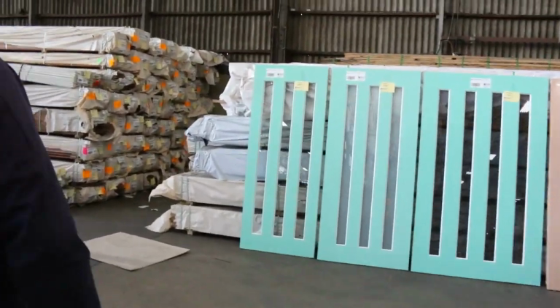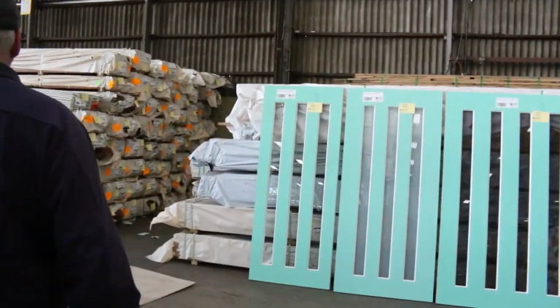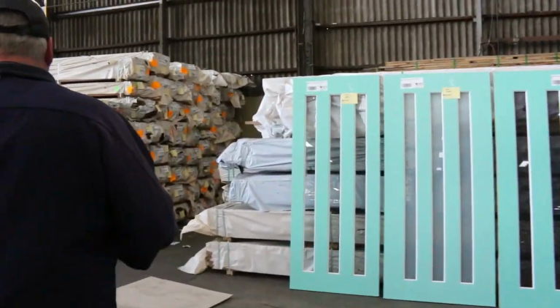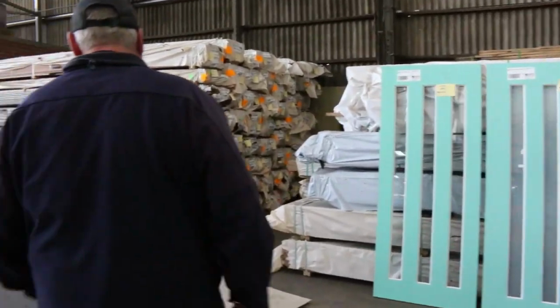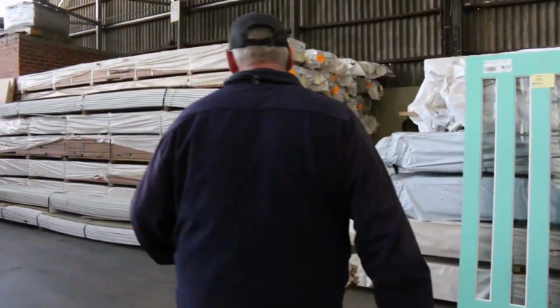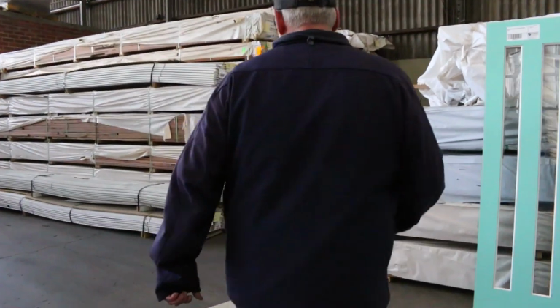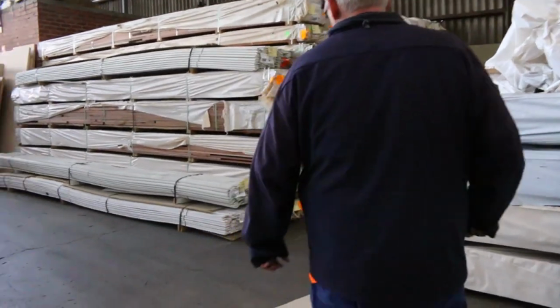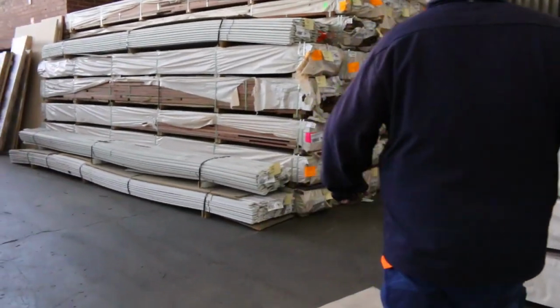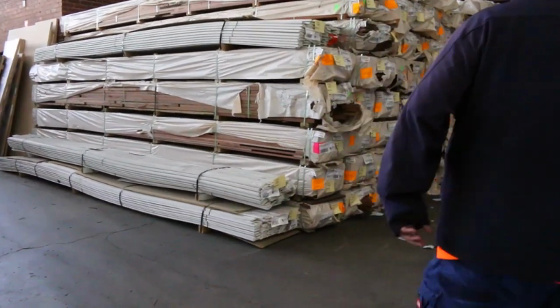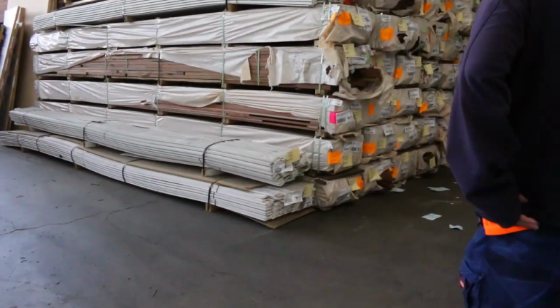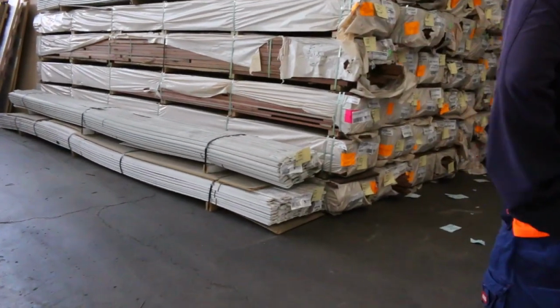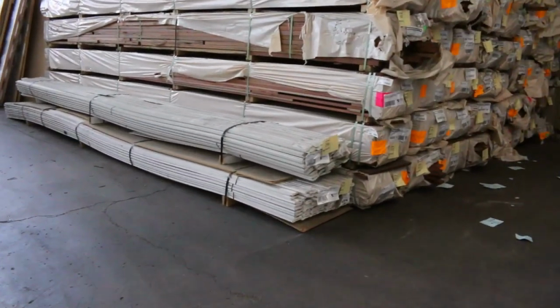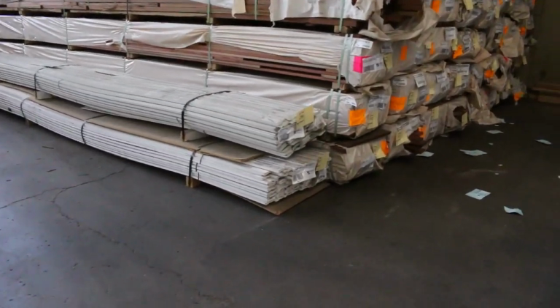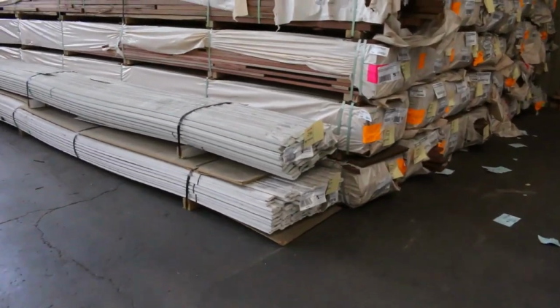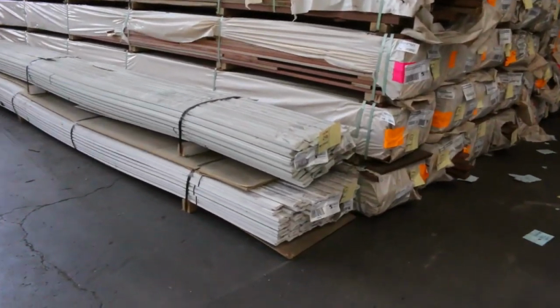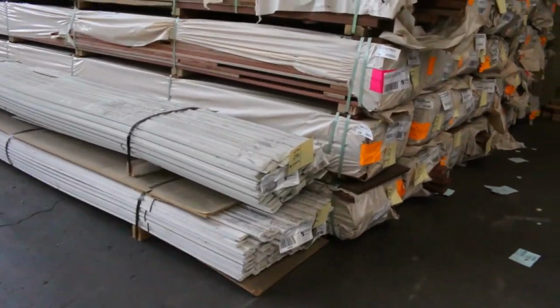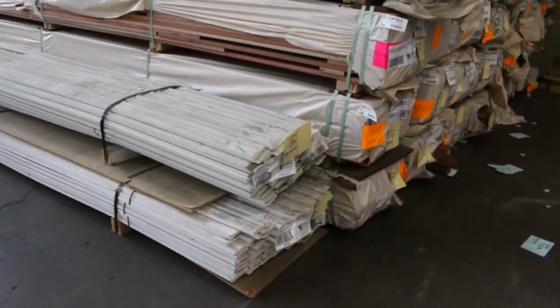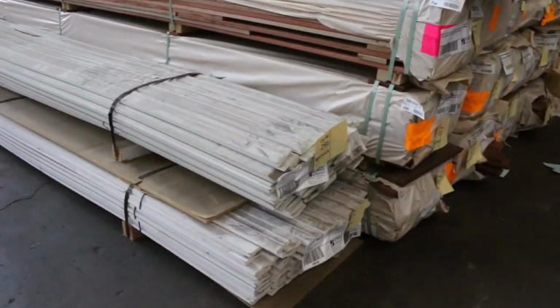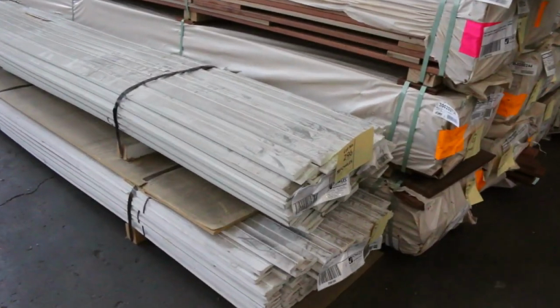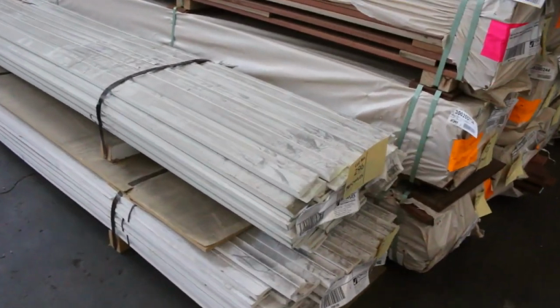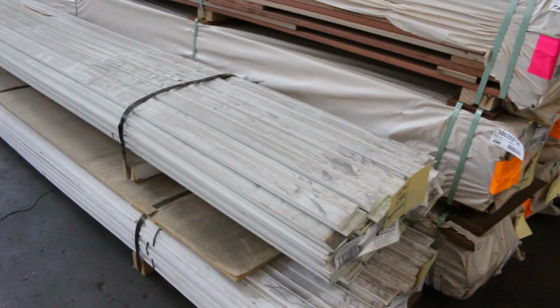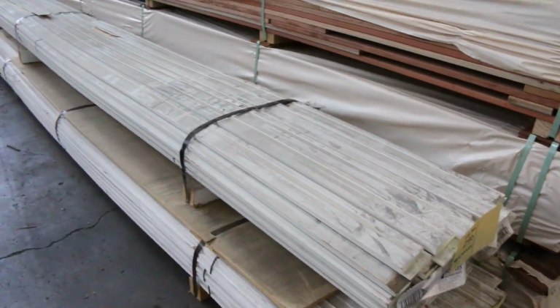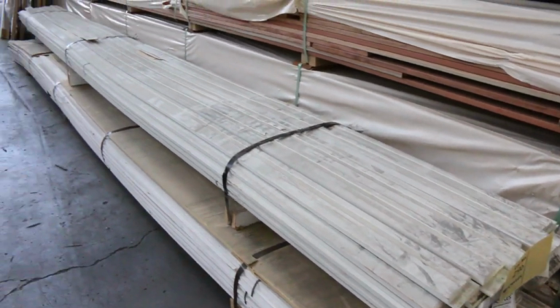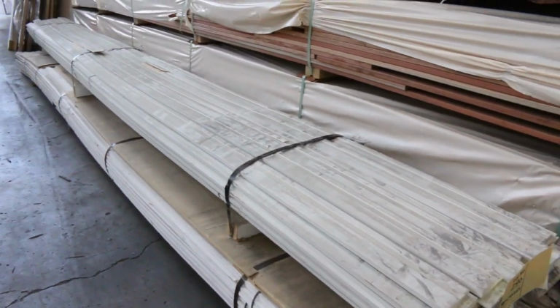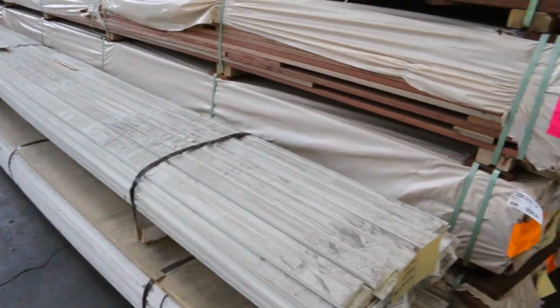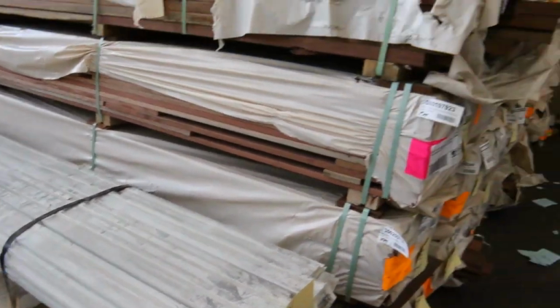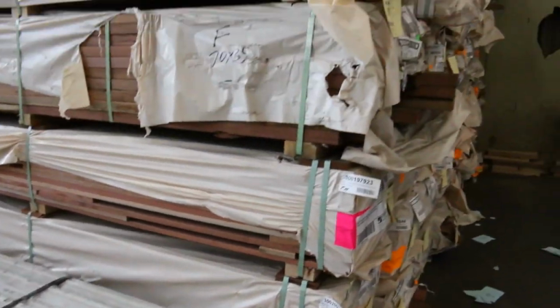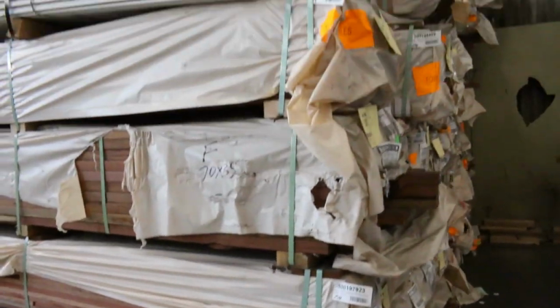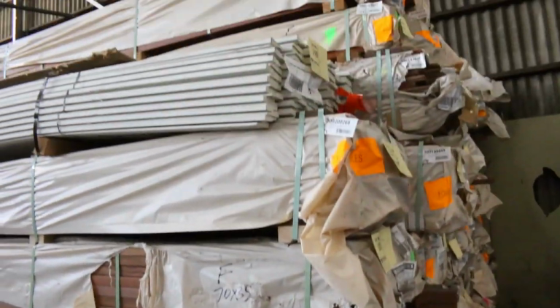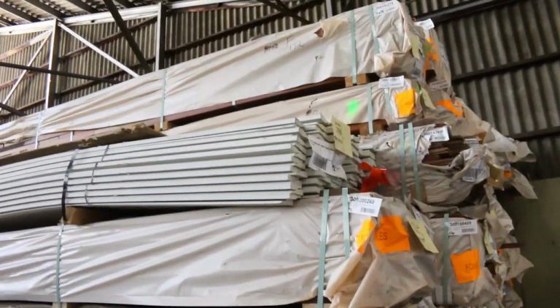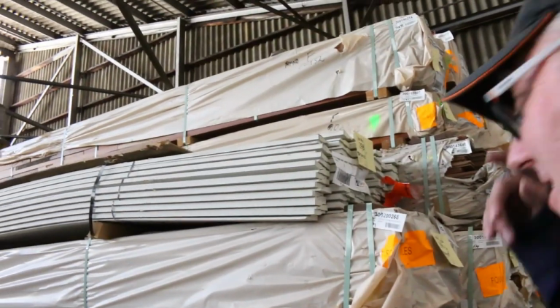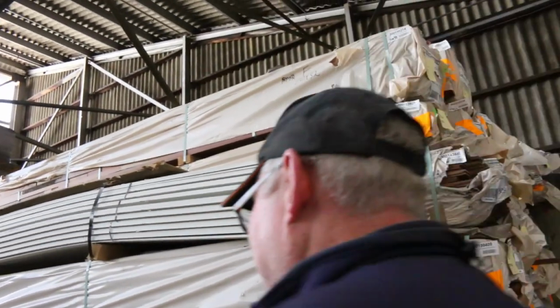Down here there are three packs of MDF primed architraves in the lamb's tongue profile — lot numbers 296, 297 and 298. They'll be cleared to the highest bidder on the lamb's tongue.